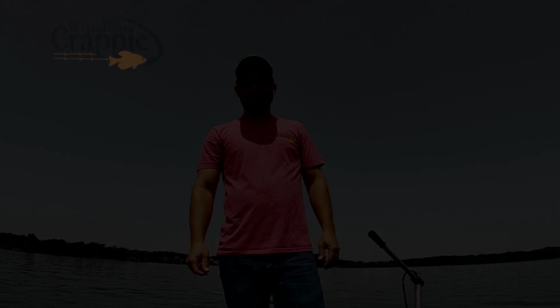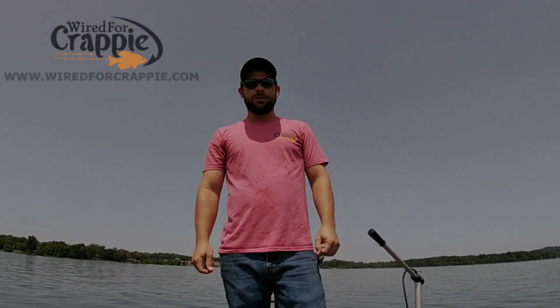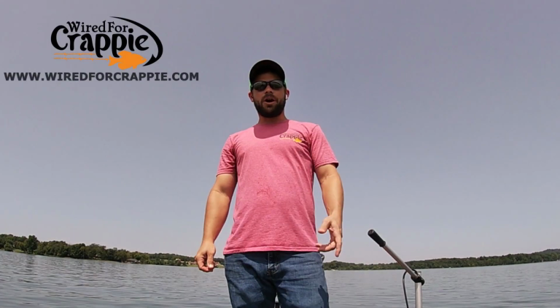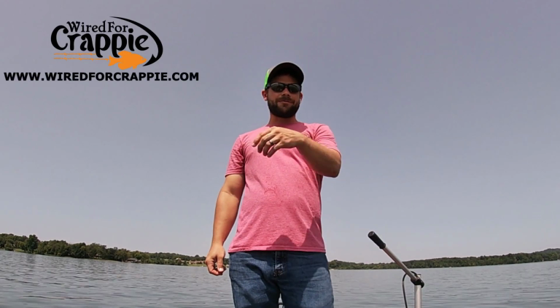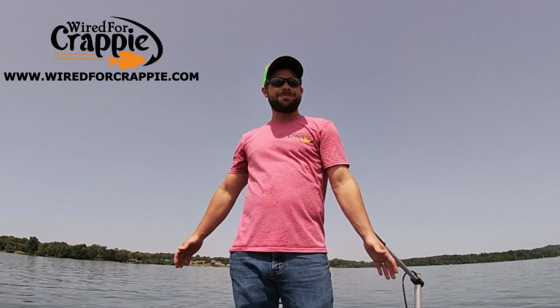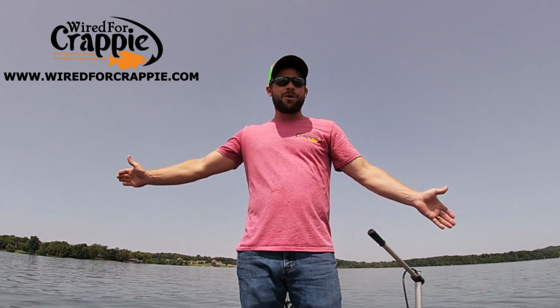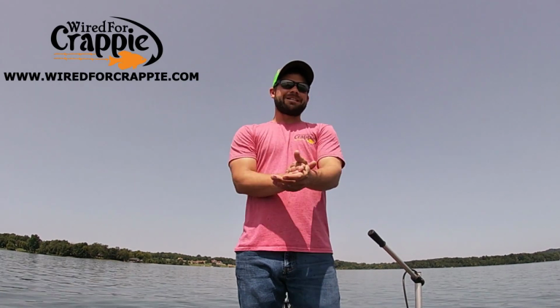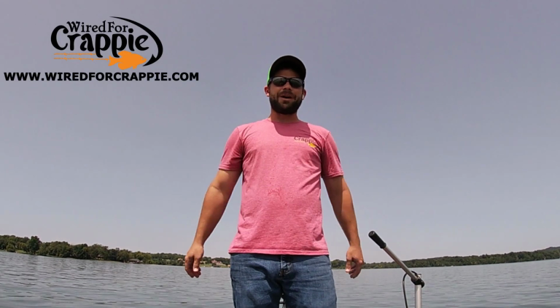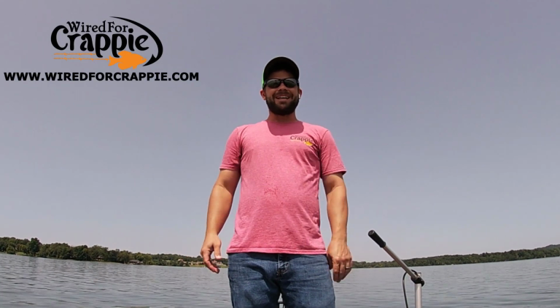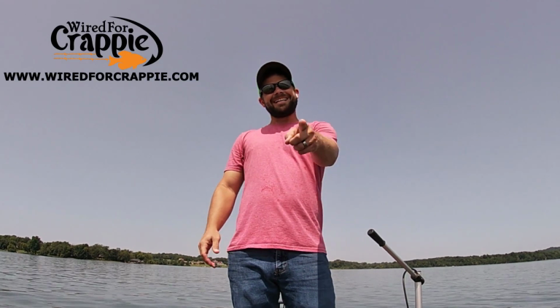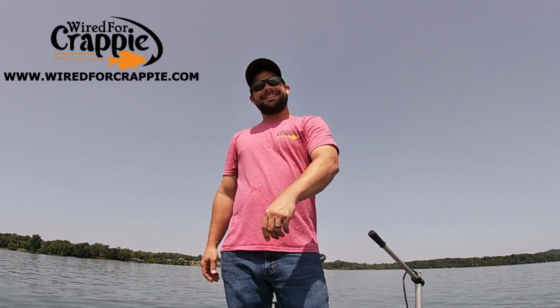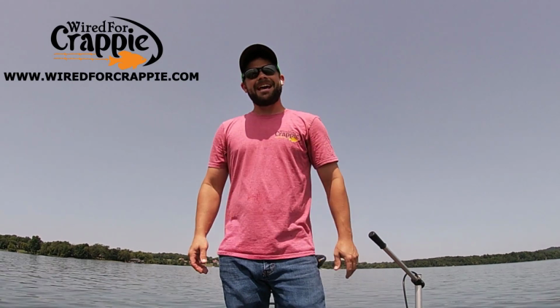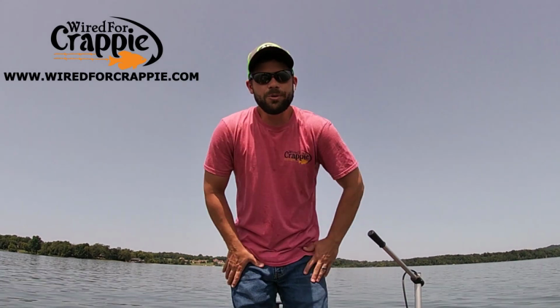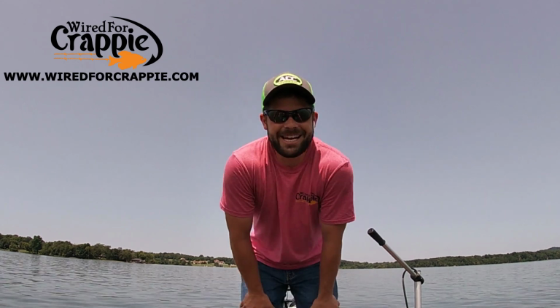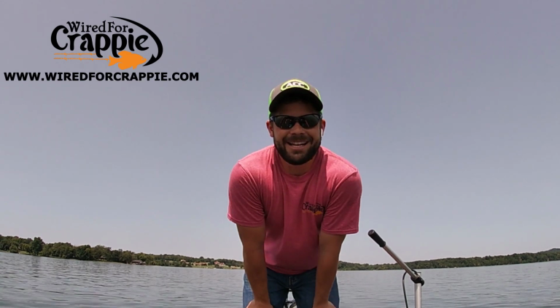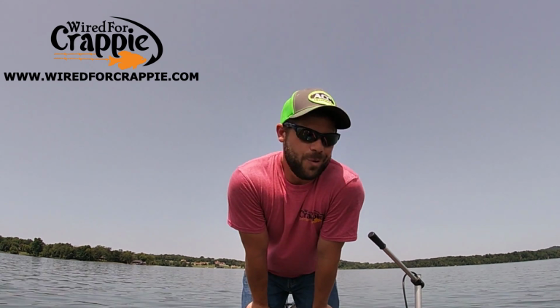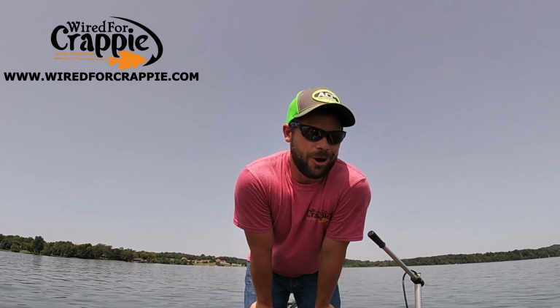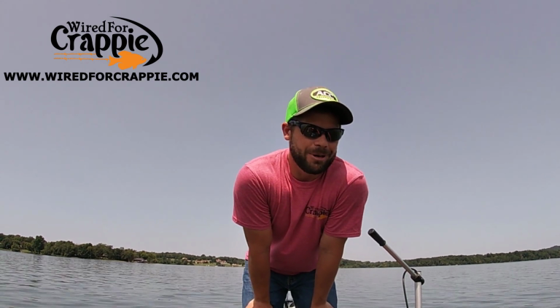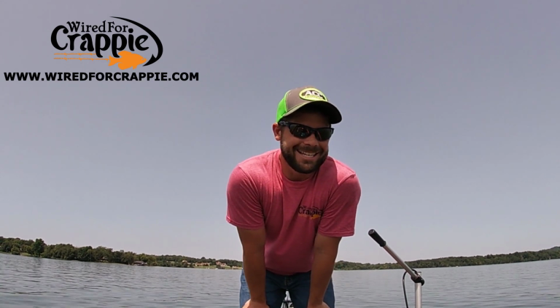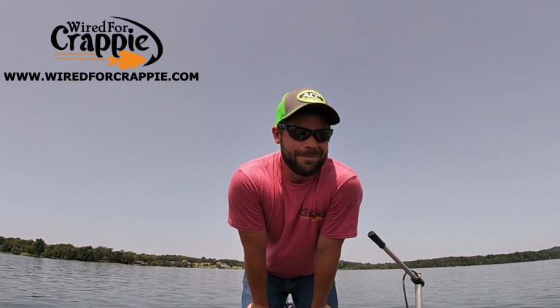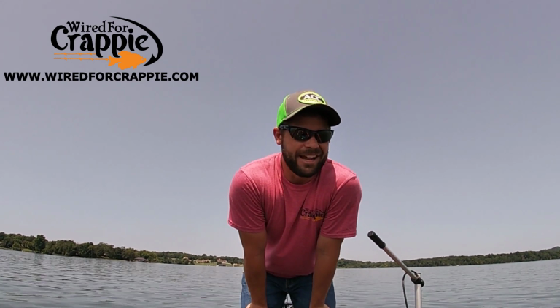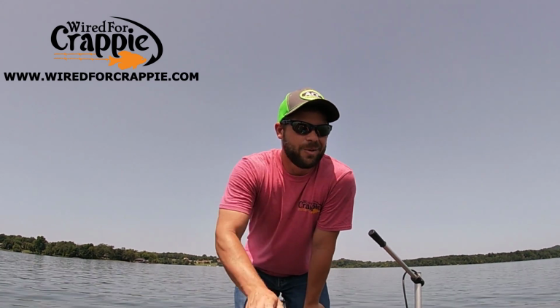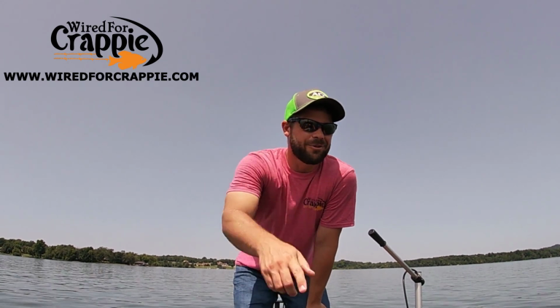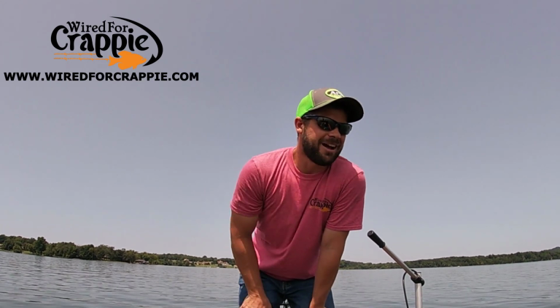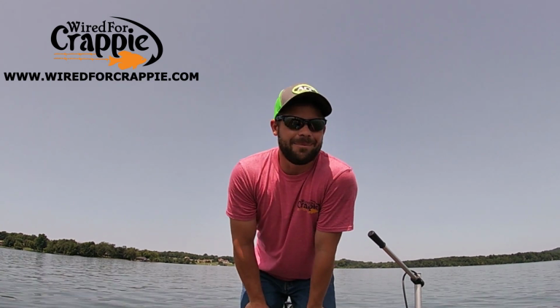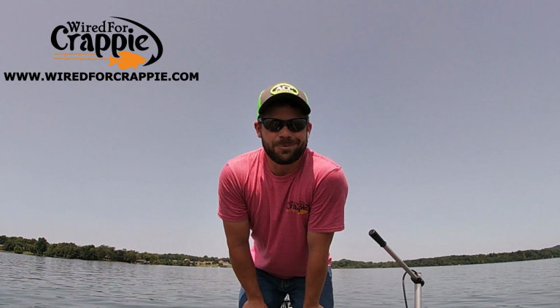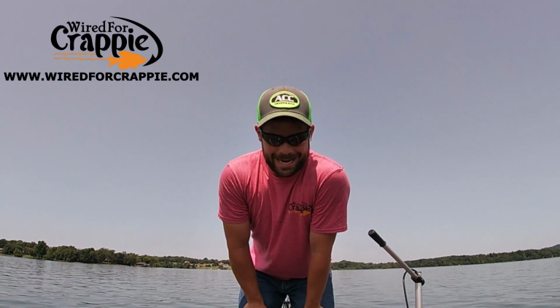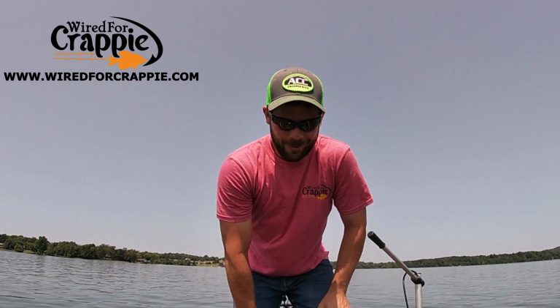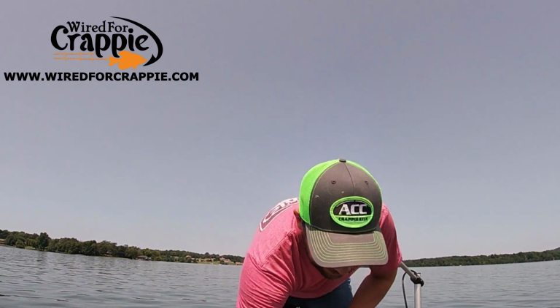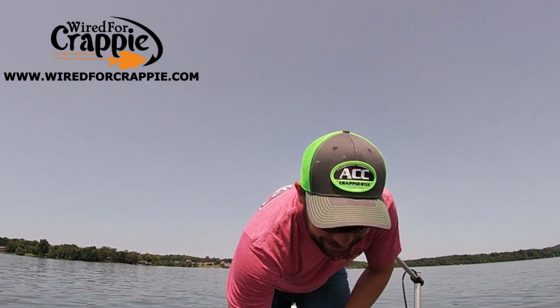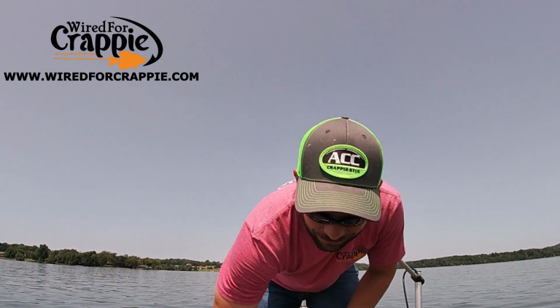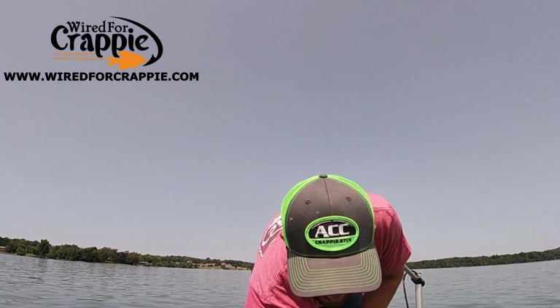What's going on Wired fam? Hope everybody's doing well. Have you seen the new Wired for Crappie merchandise? I'm here to tell you, WiredforCrappie.com is where it's at. We got all kinds of good stuff for you guys.